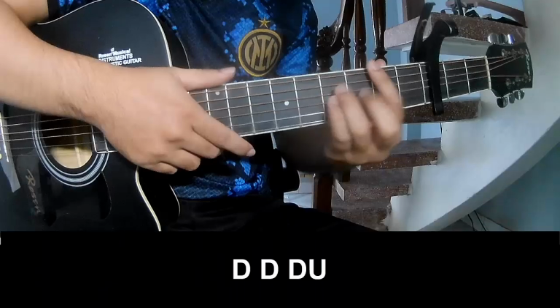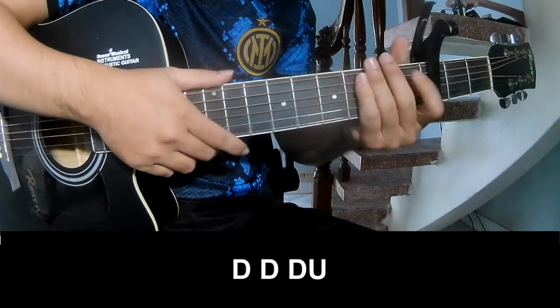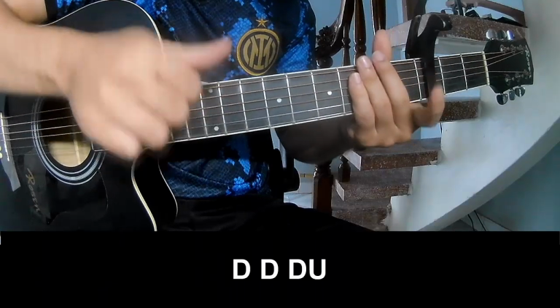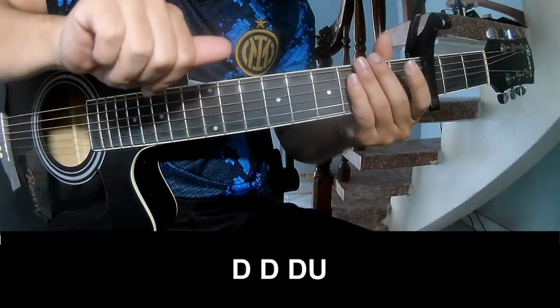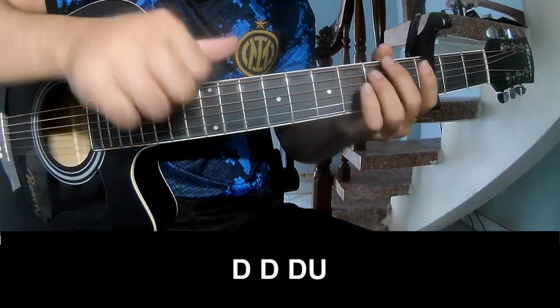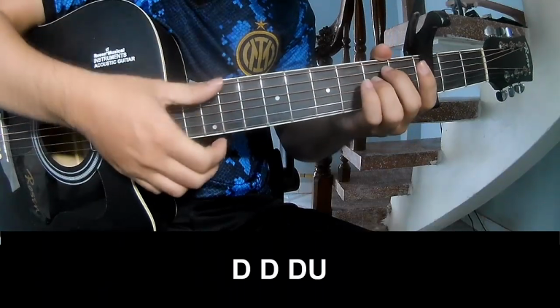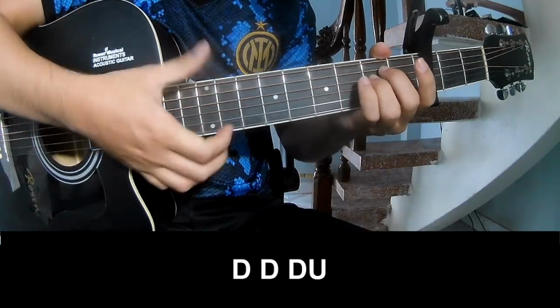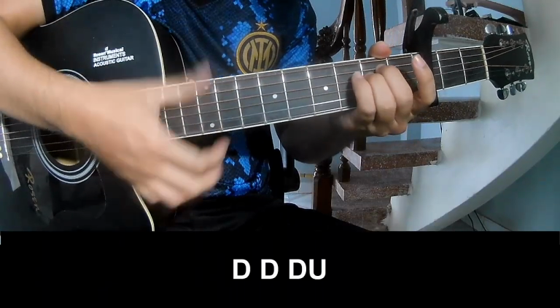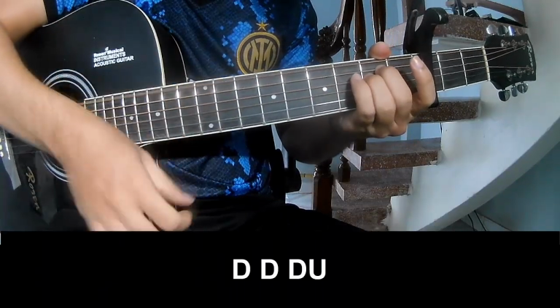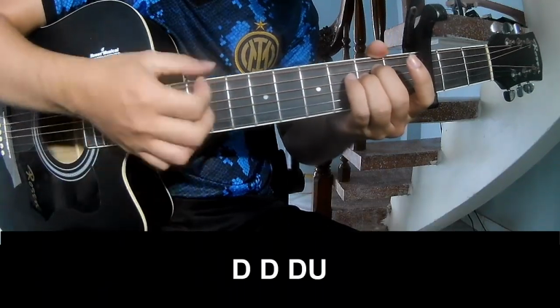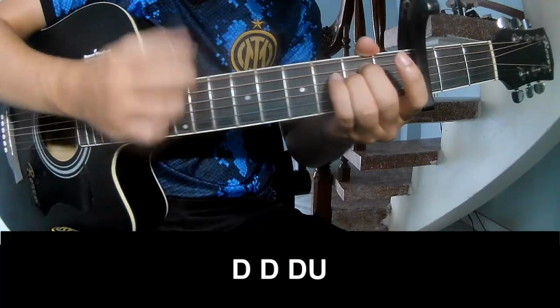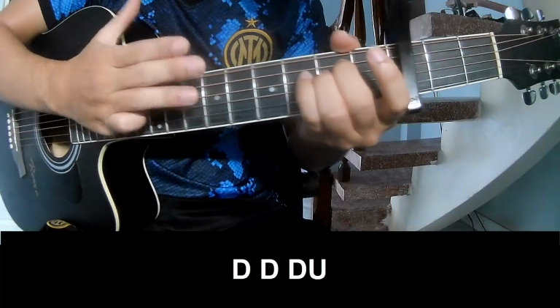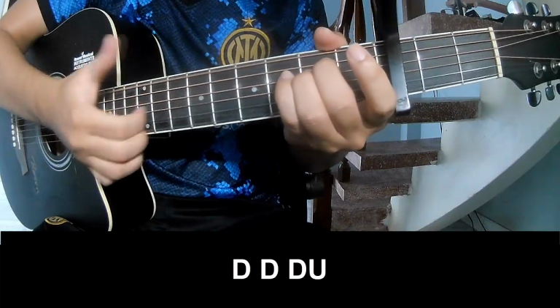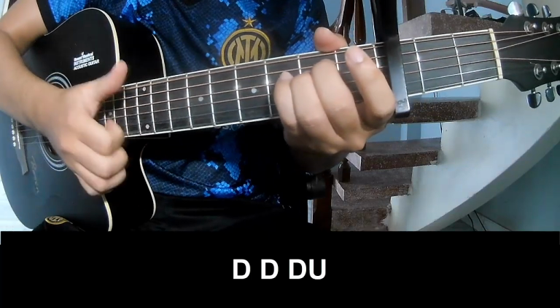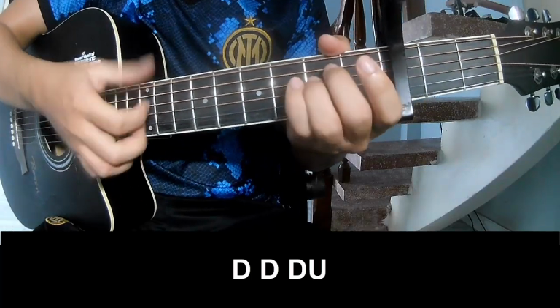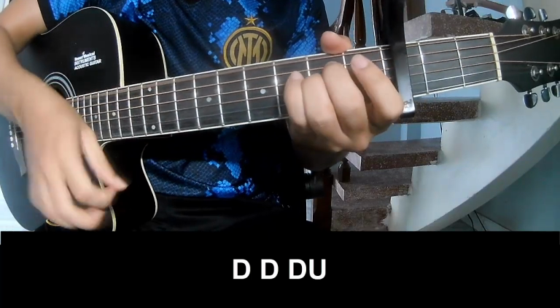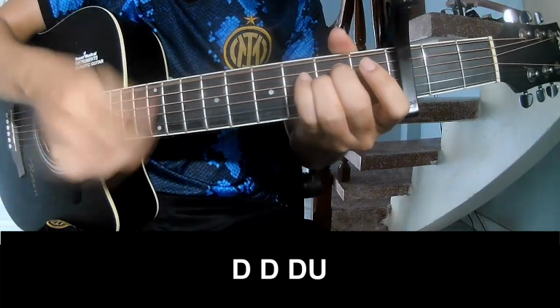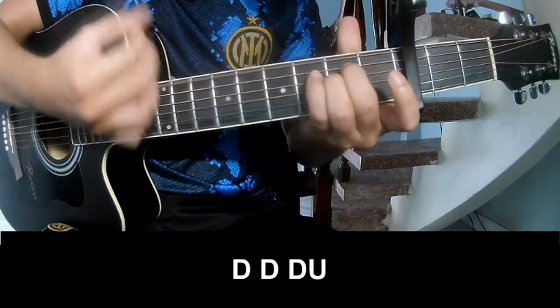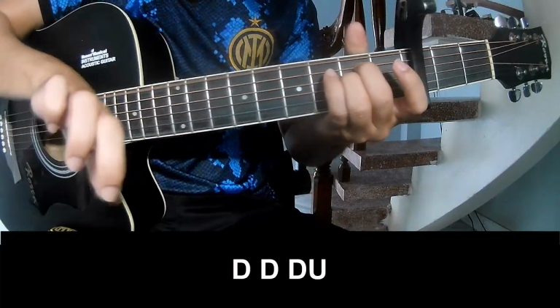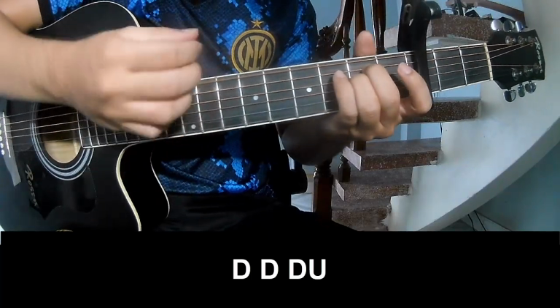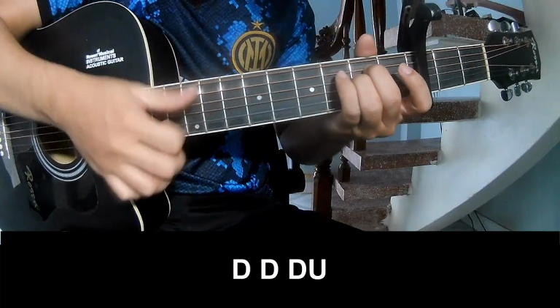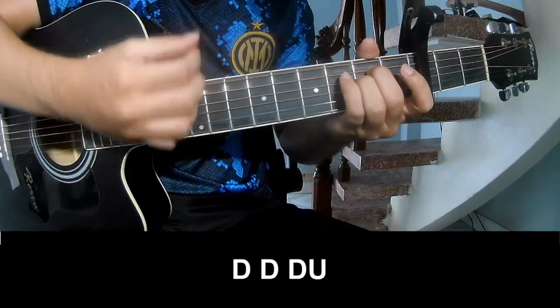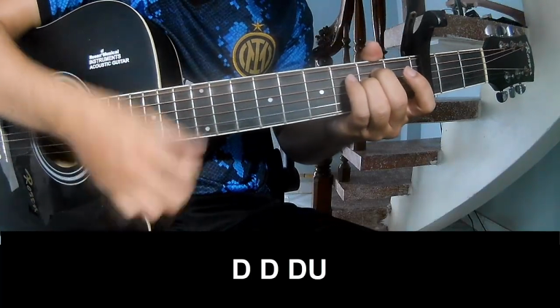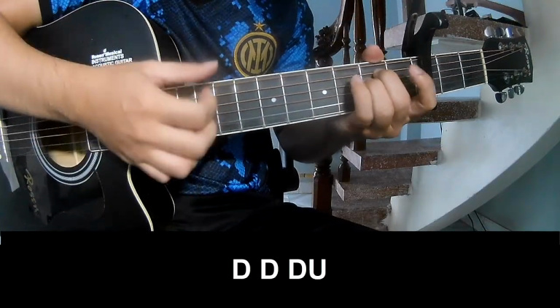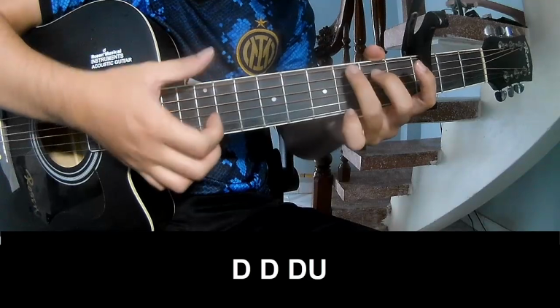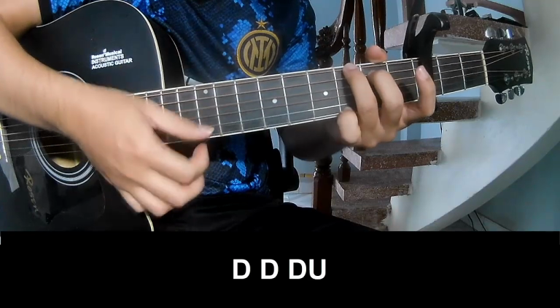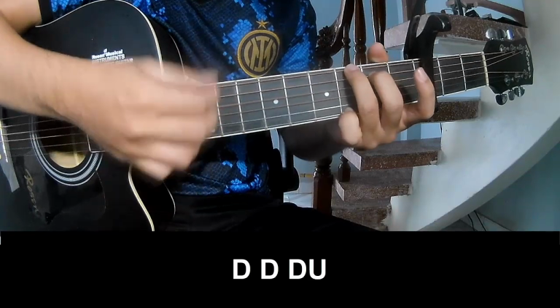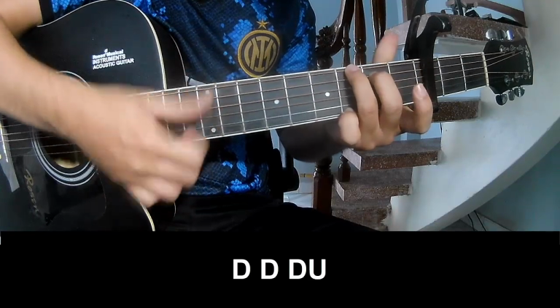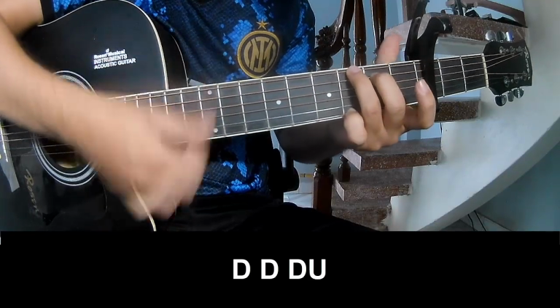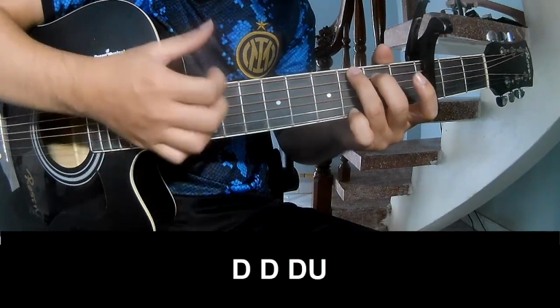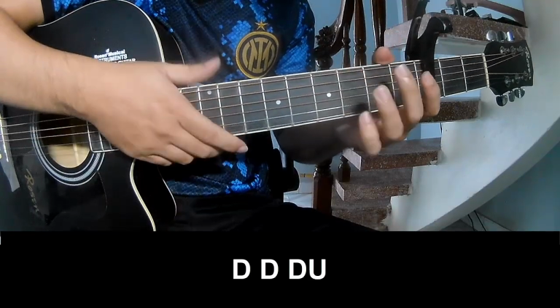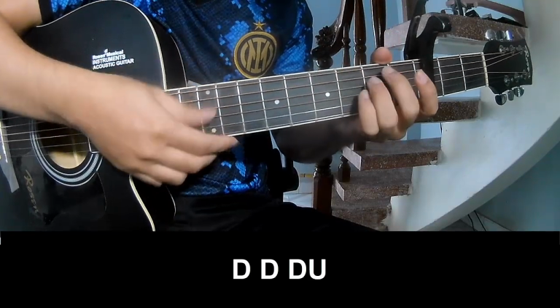The first and third chords to play: down, down, up, up, down, down, down. Down, down, up, down, down, down, up.